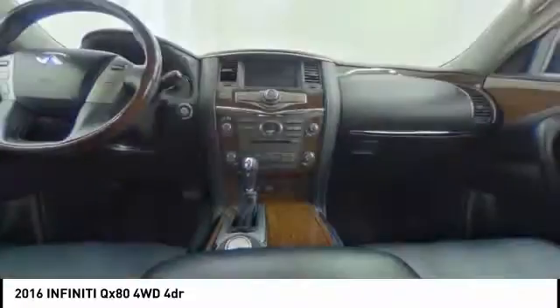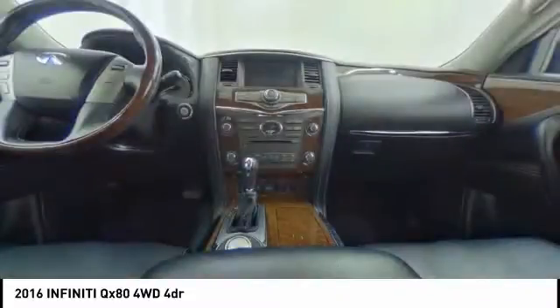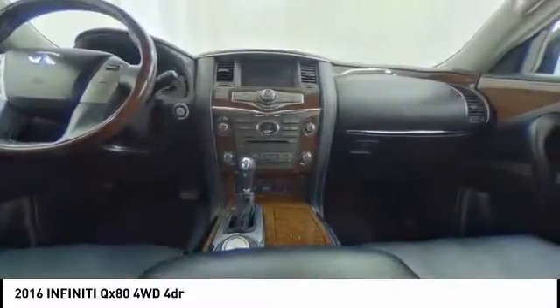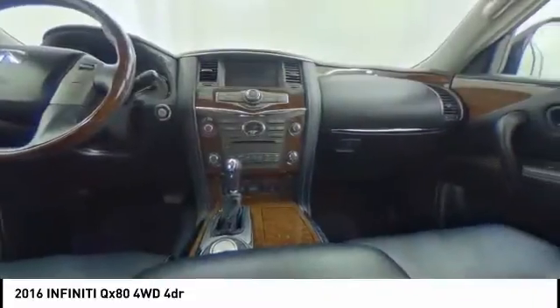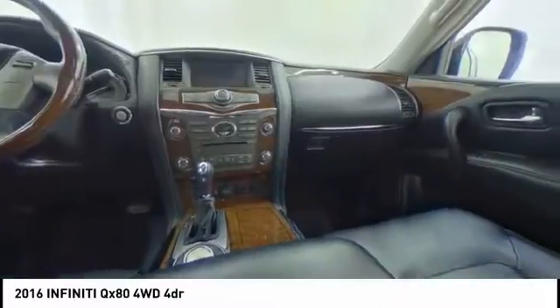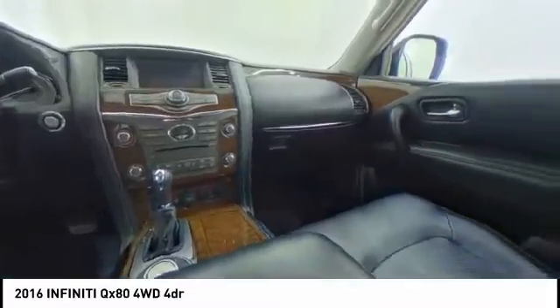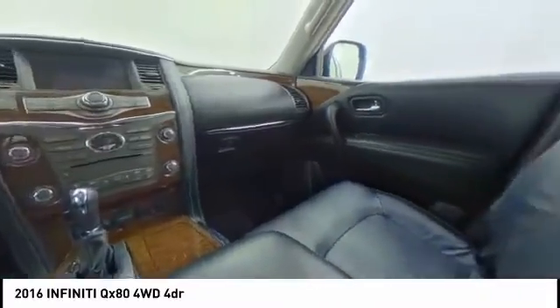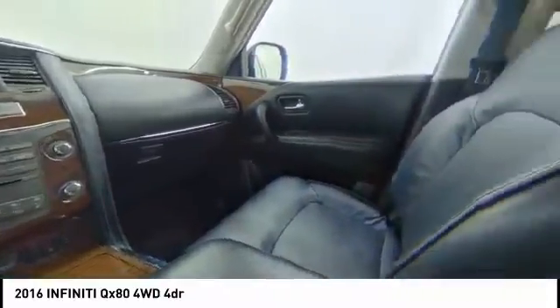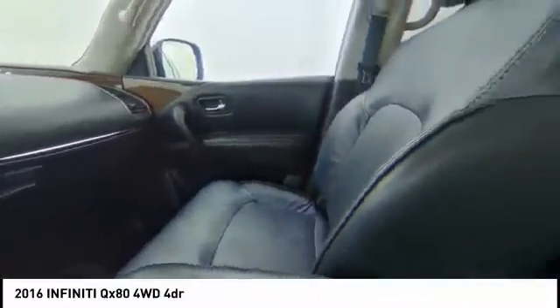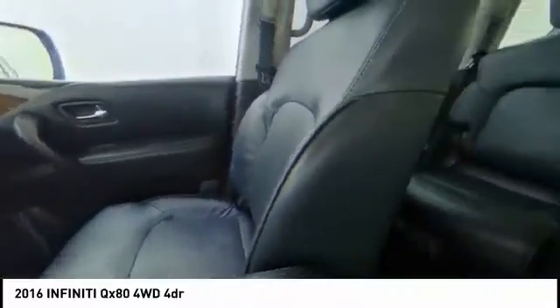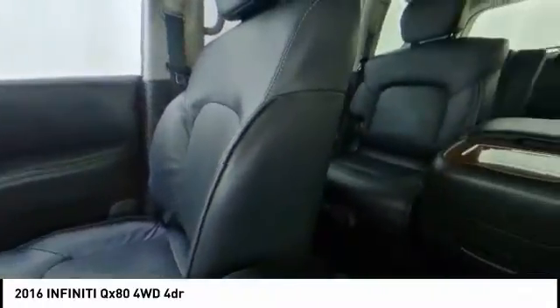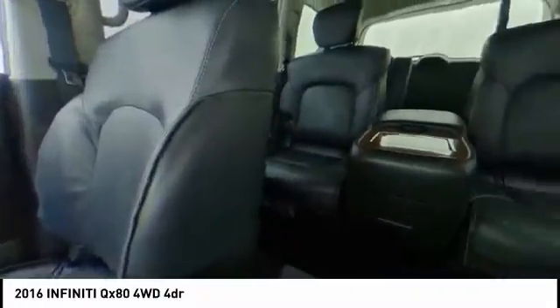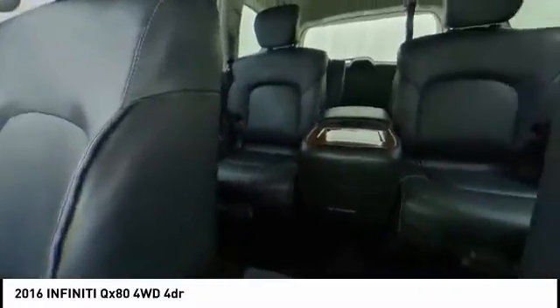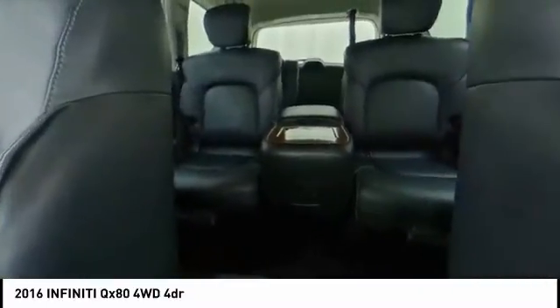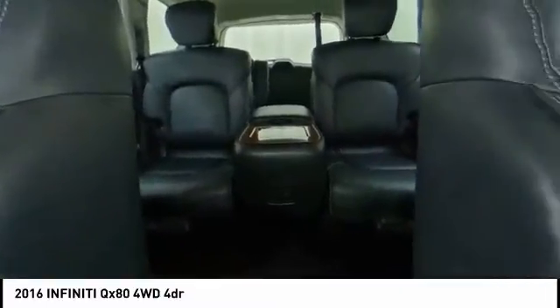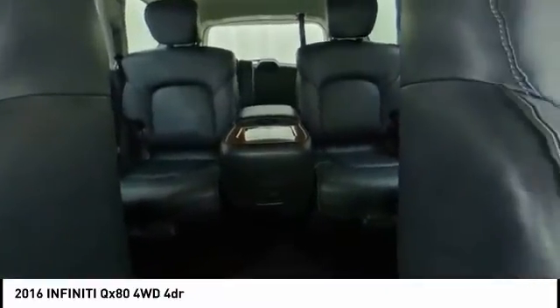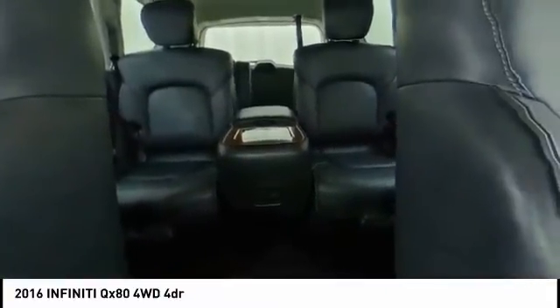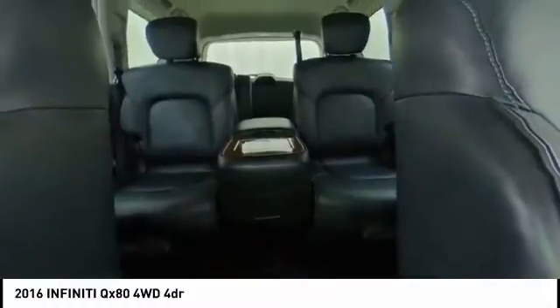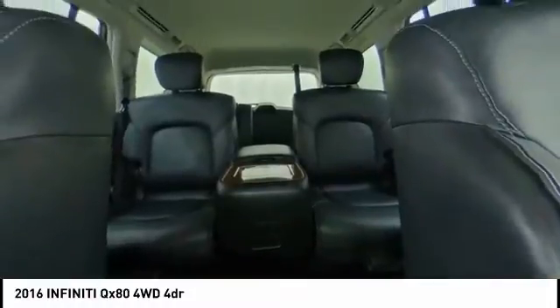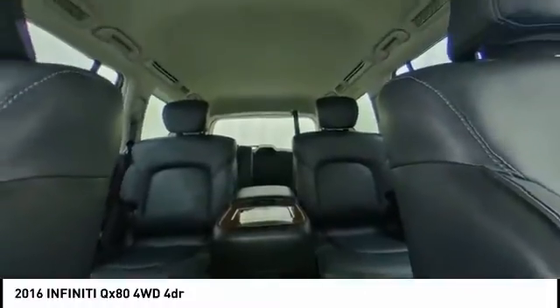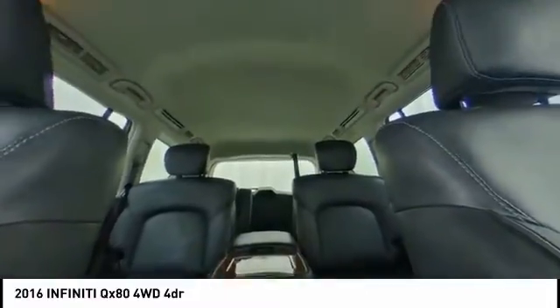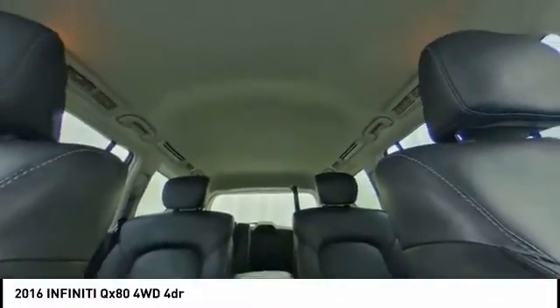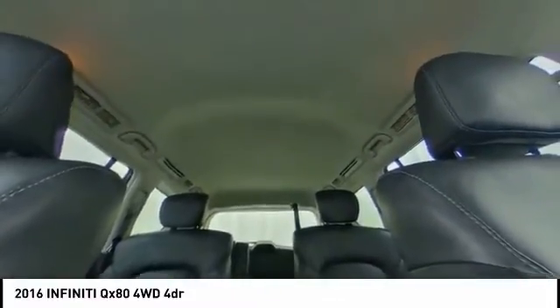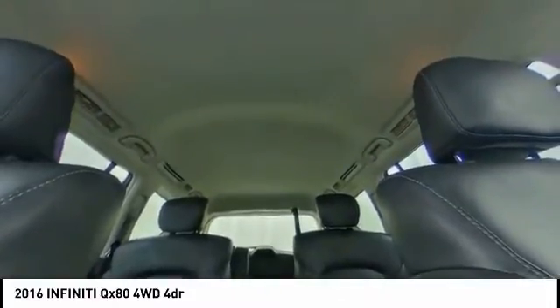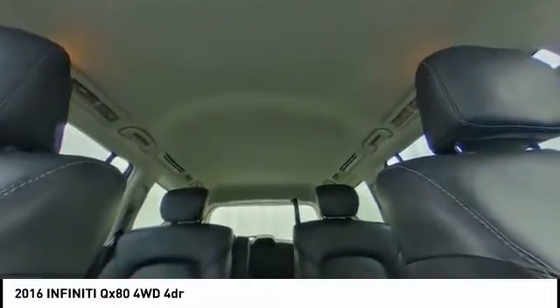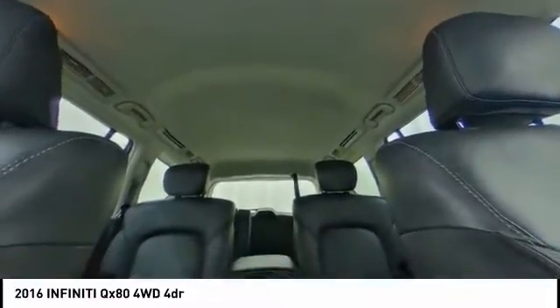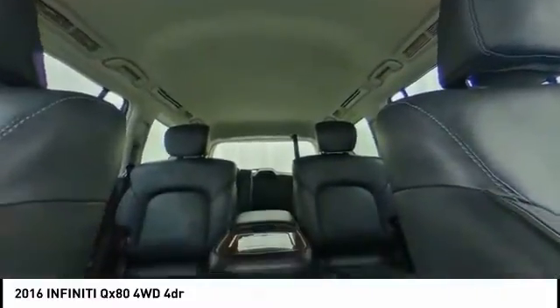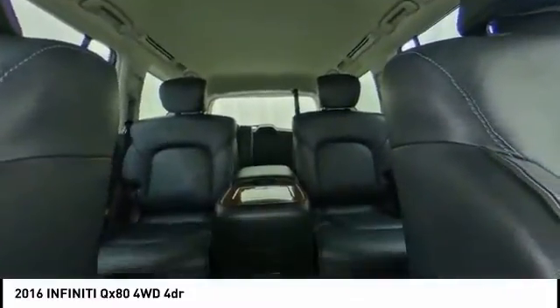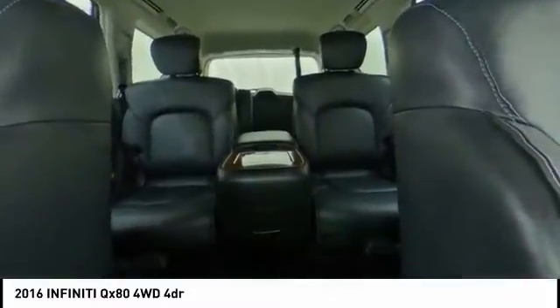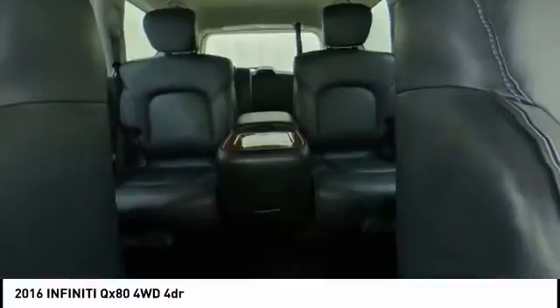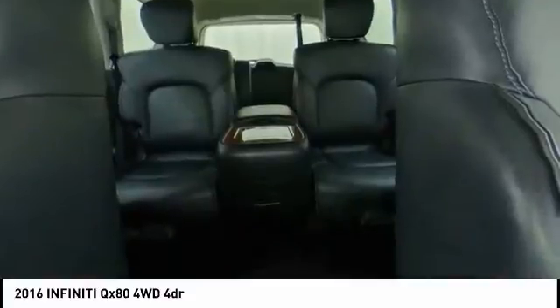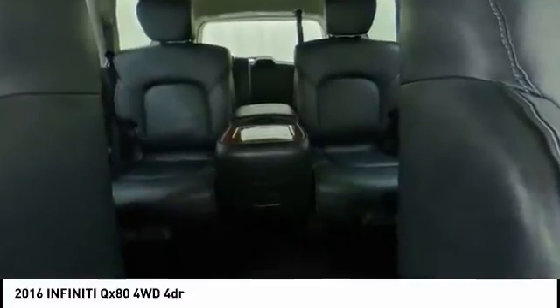Electronic stability control, power liftgate, brake assist, traction control, remote keyless entry, fog lights, four-wheel disc brakes, speed control, power moonroof, rain-sensing wipers.